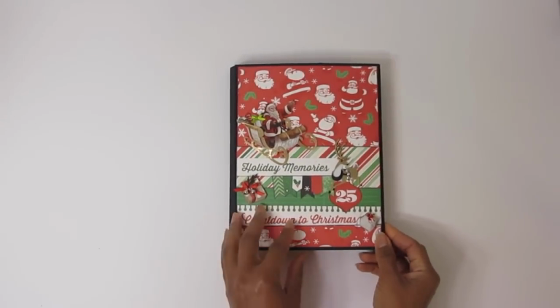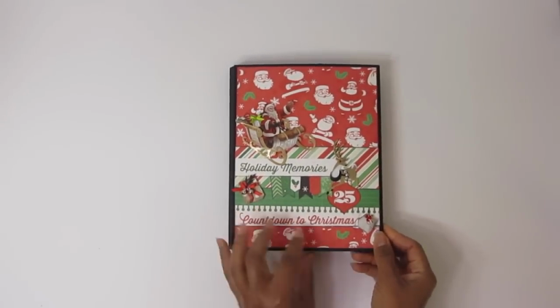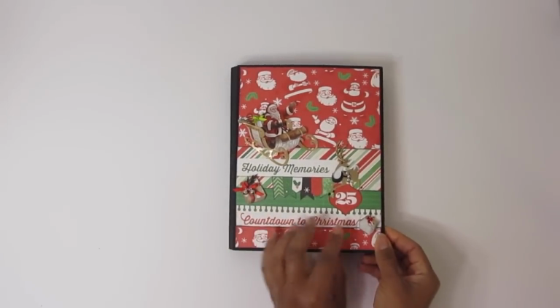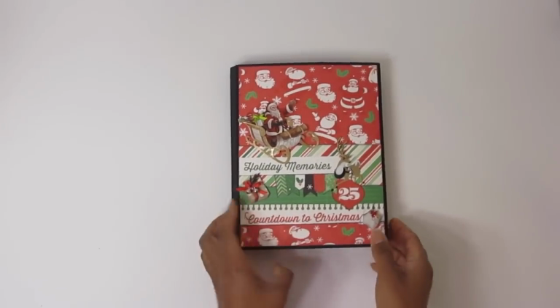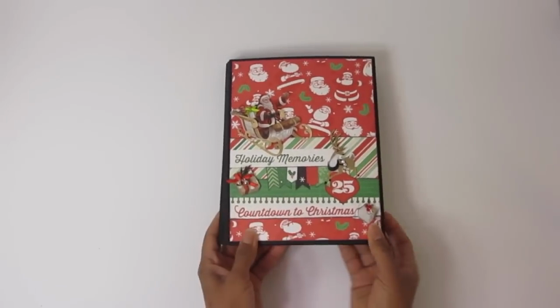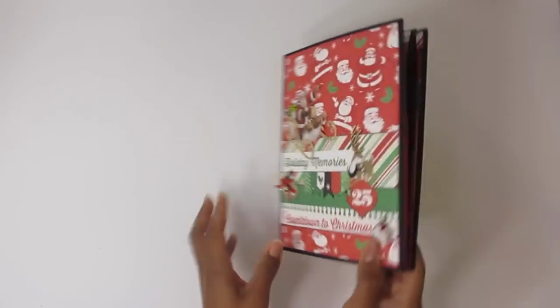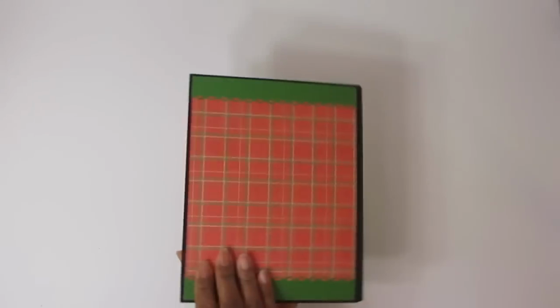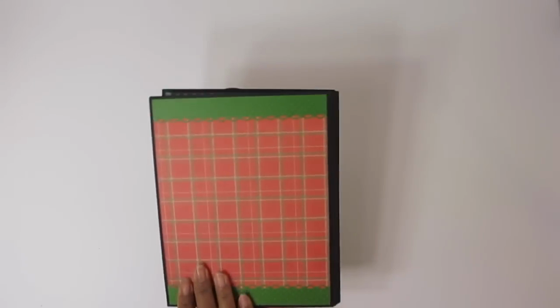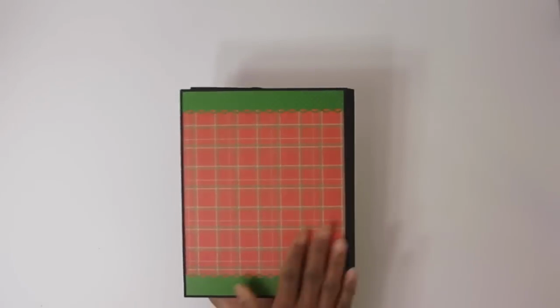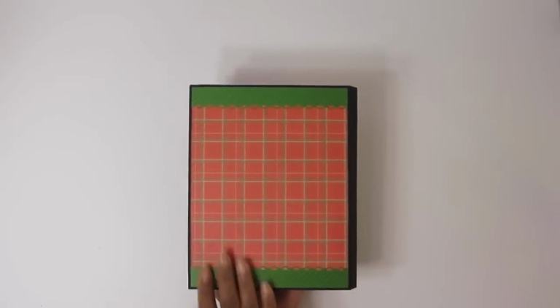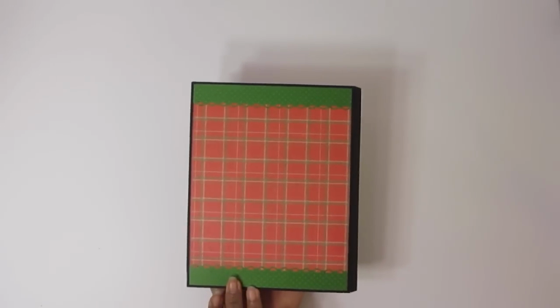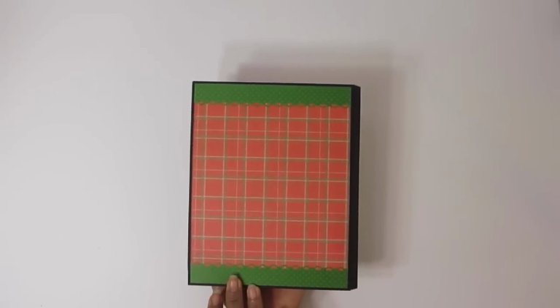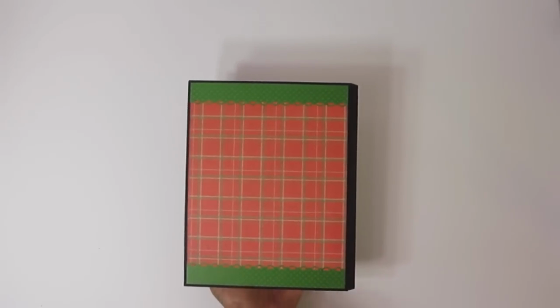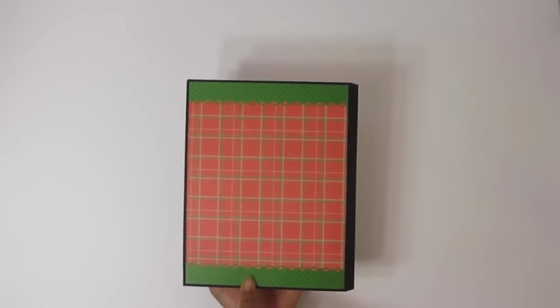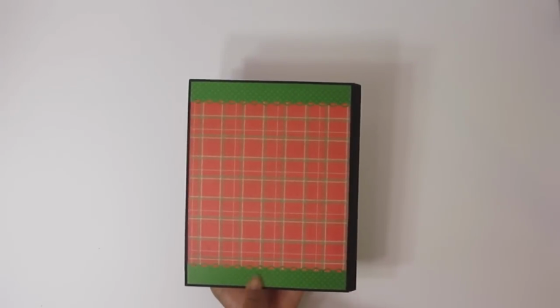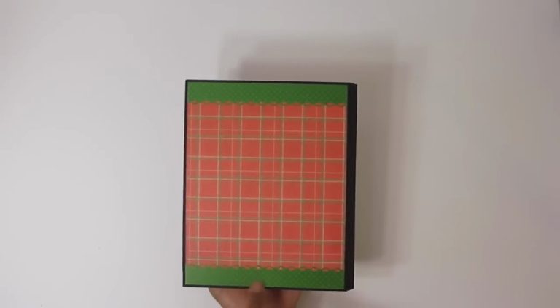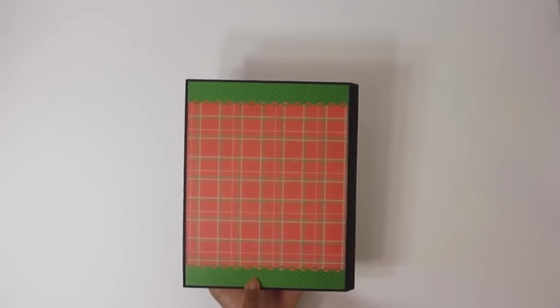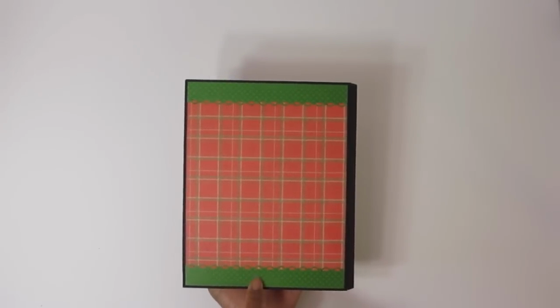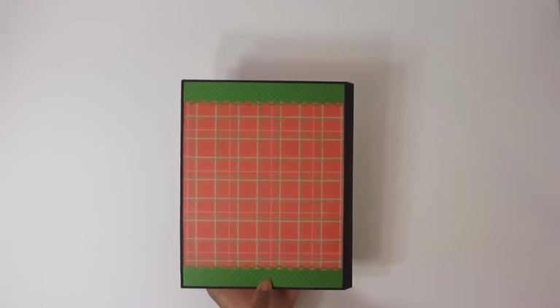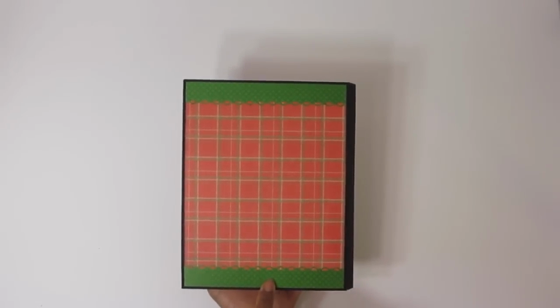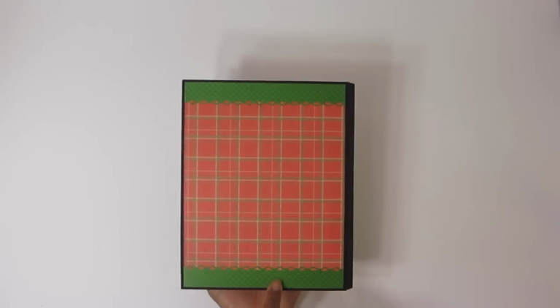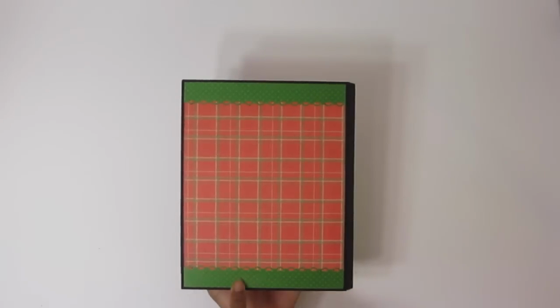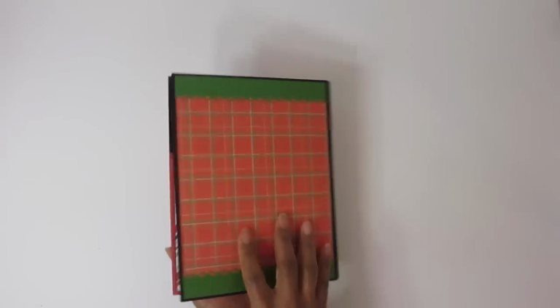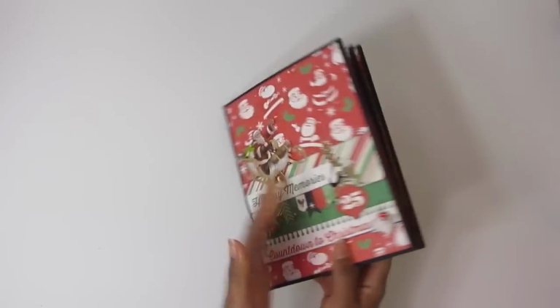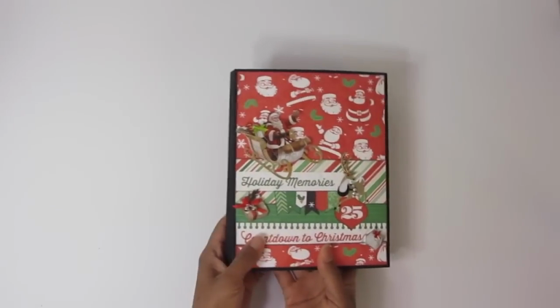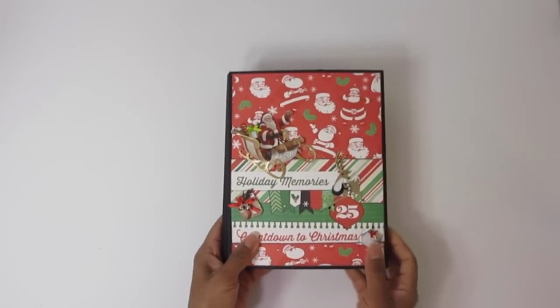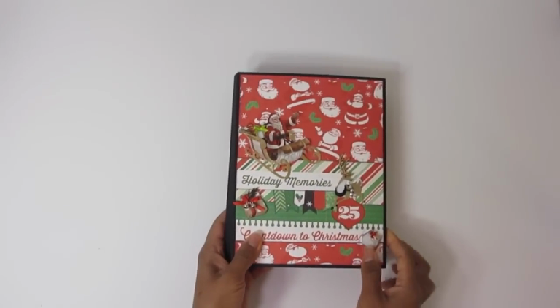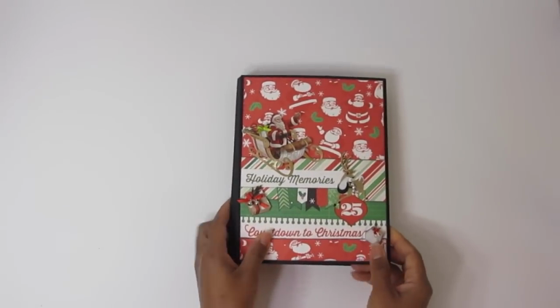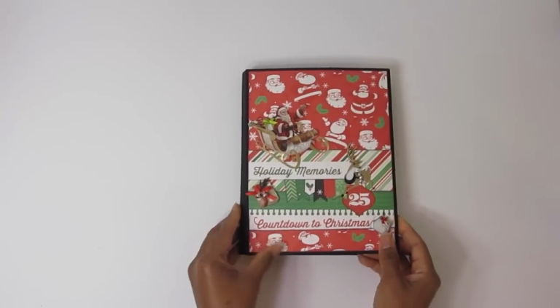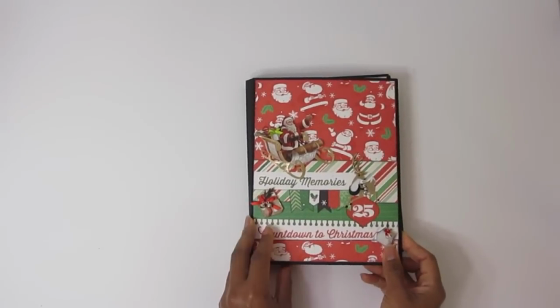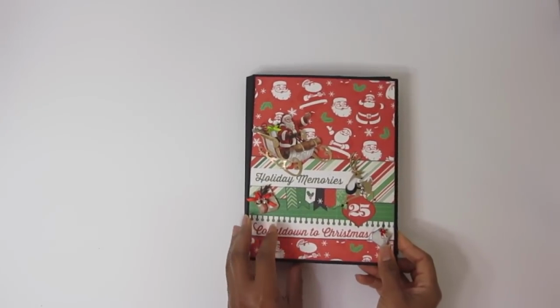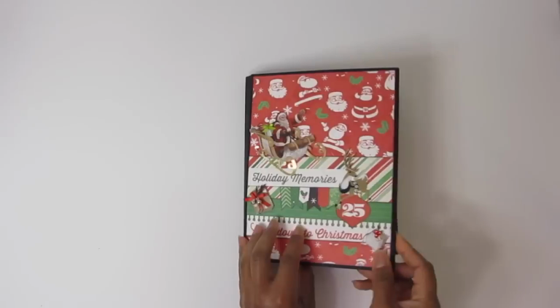So this is Photo Folio 6 — let's get started! This is the front, this is the back. I kept the back very plain. I used this basil paper here with little polka dots on it; I thought it was very festive and fits the folio.